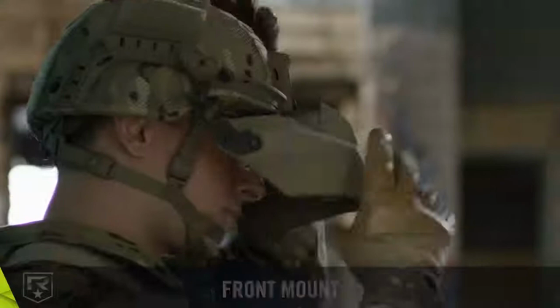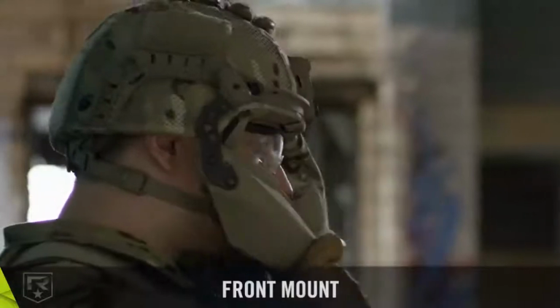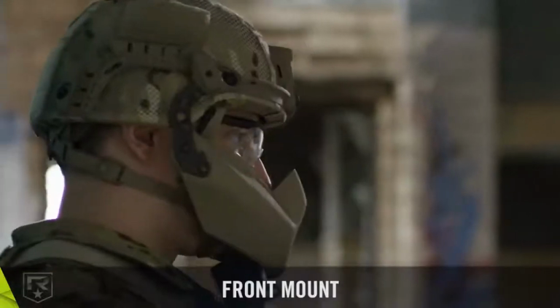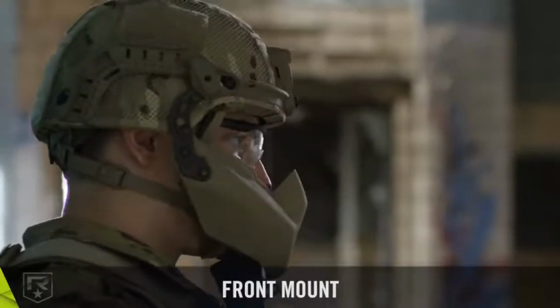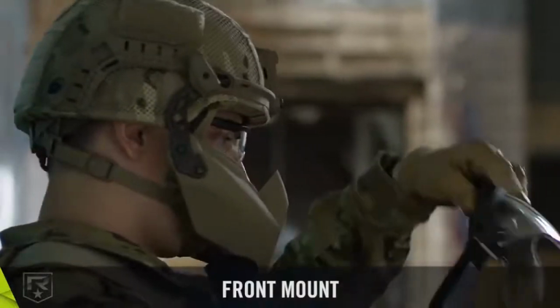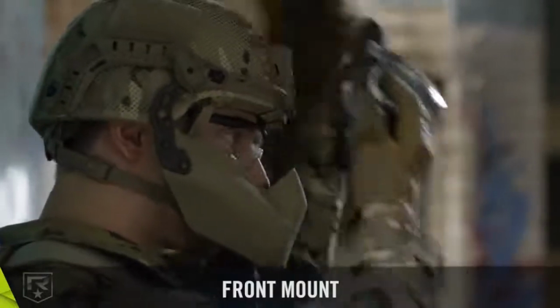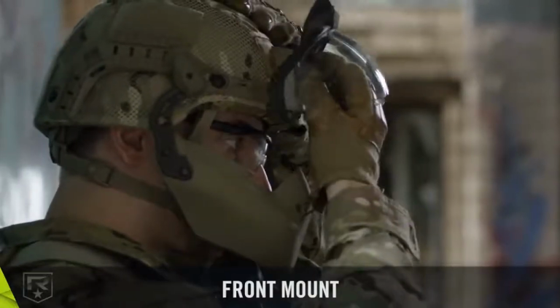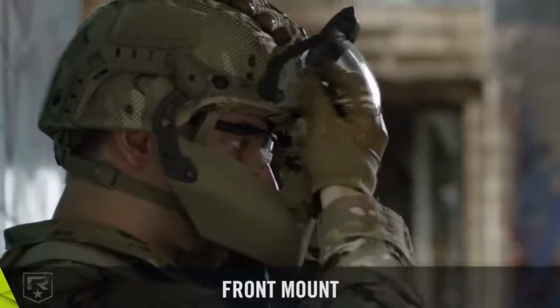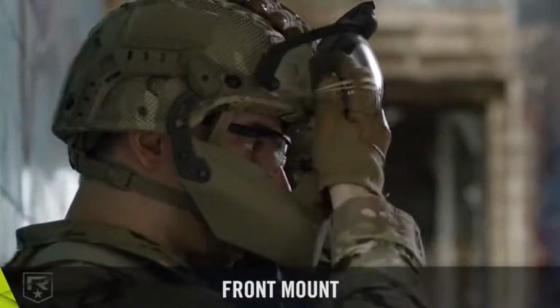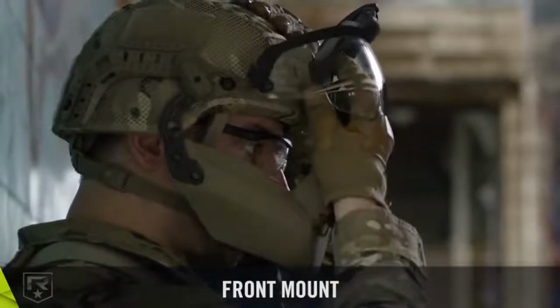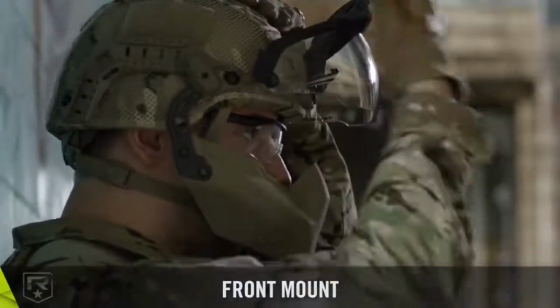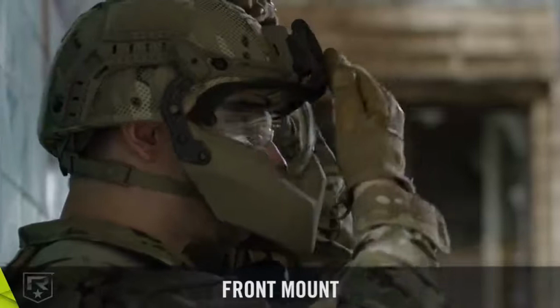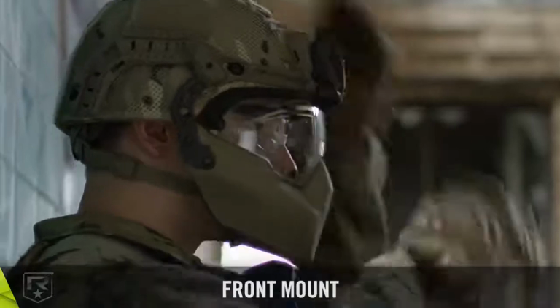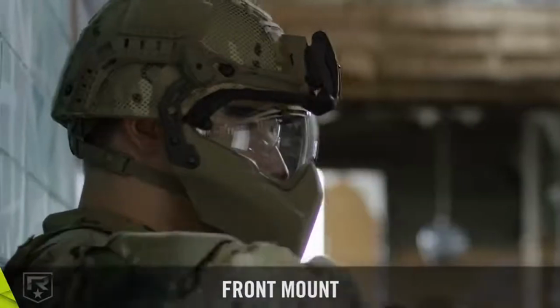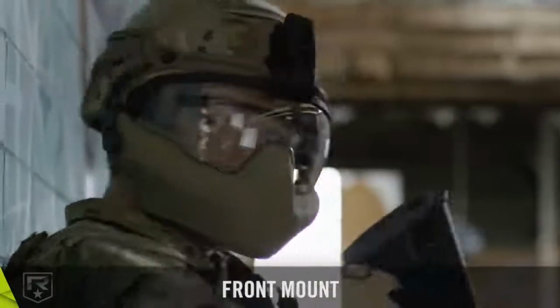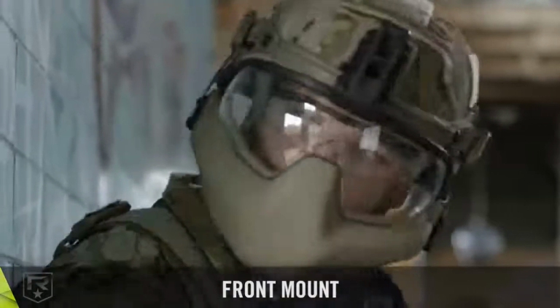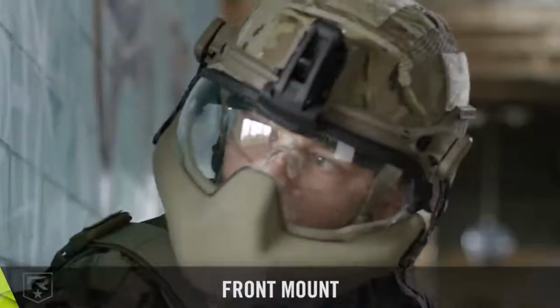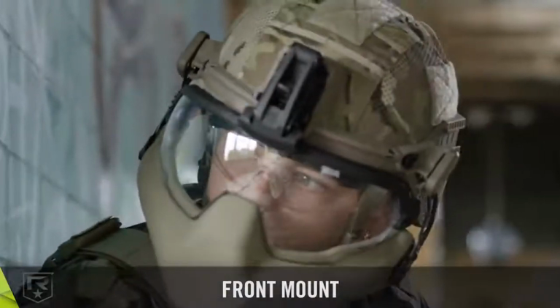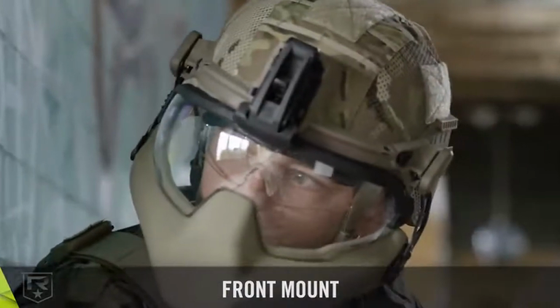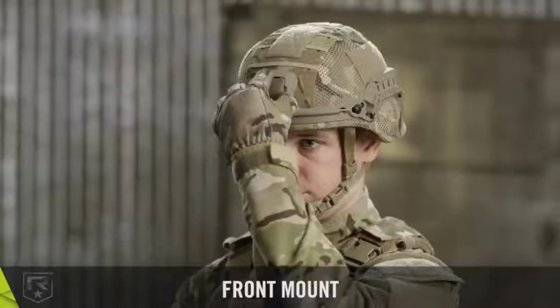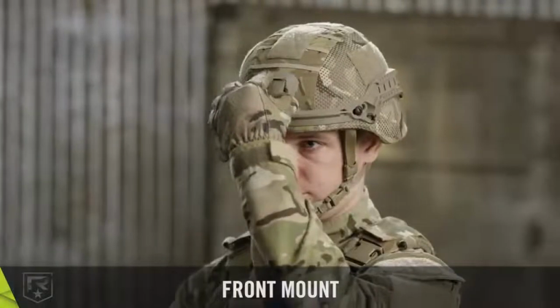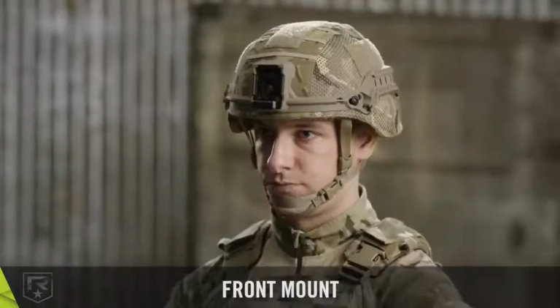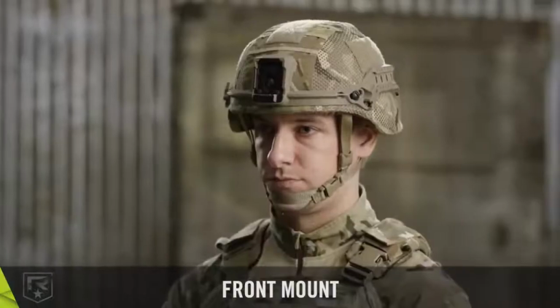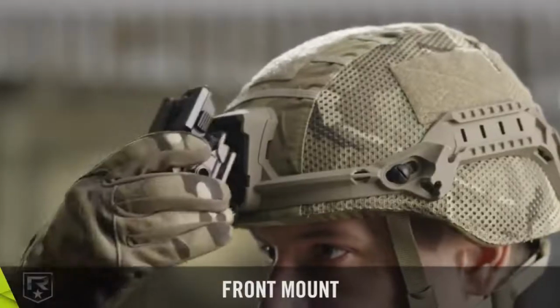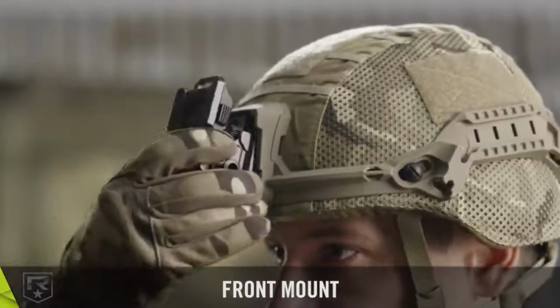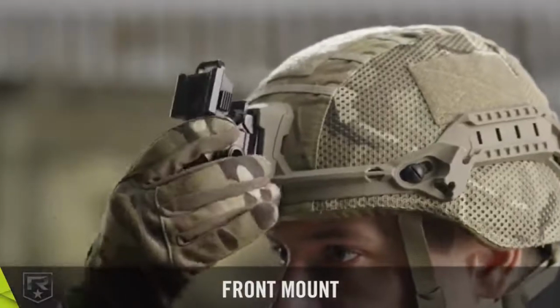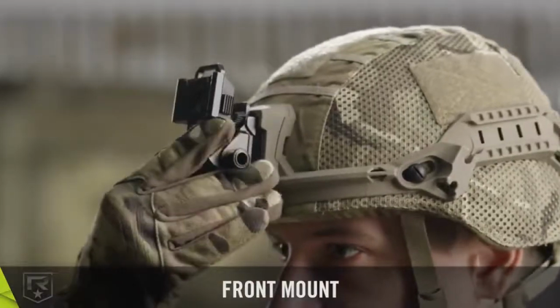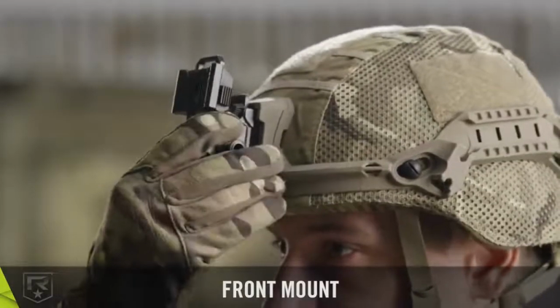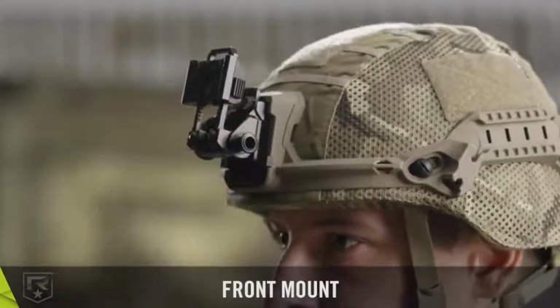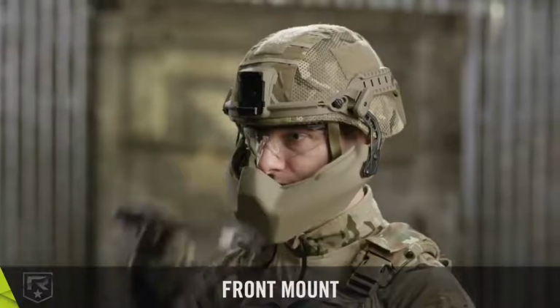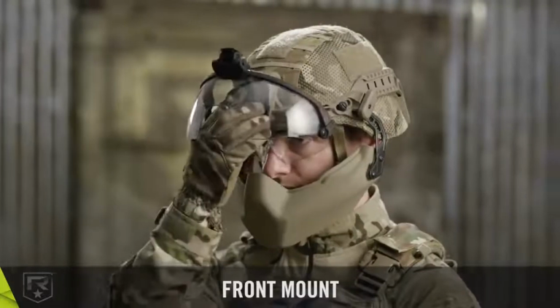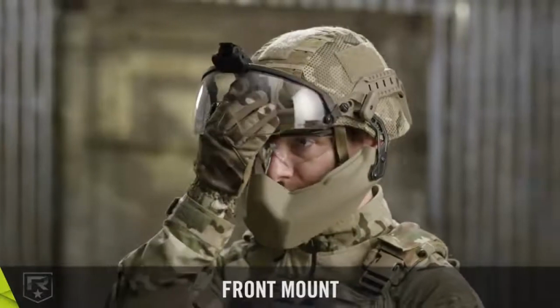The front mount is a lightweight, multi-purpose NVG mount featuring a snag-free design. It is the platform to armor up in high-threat situations. For enhanced stability, the front mount has three attachment points that align with the existing holes of the ACH.